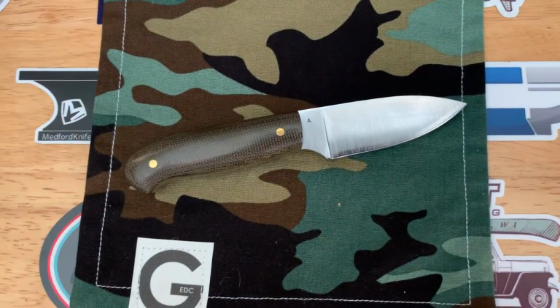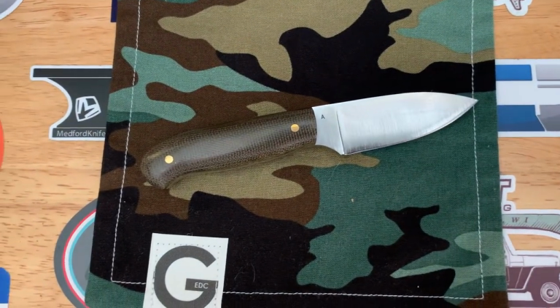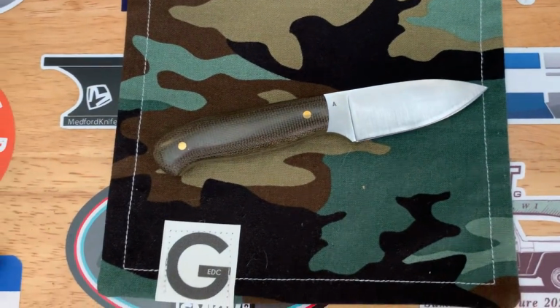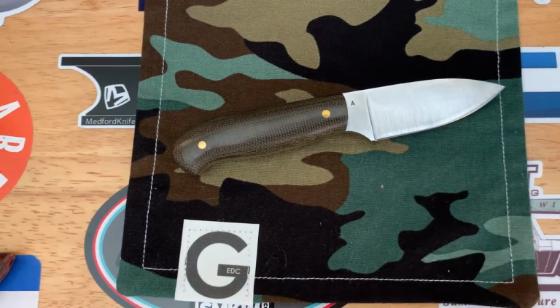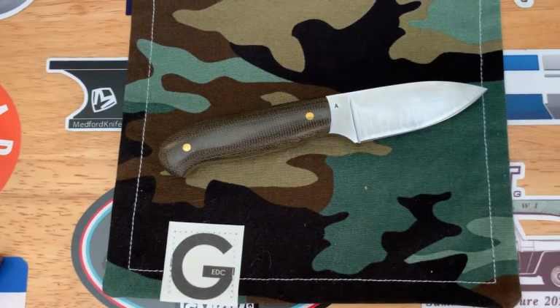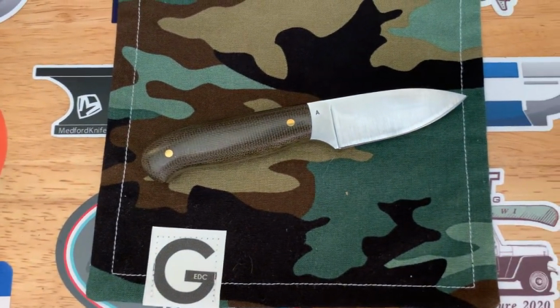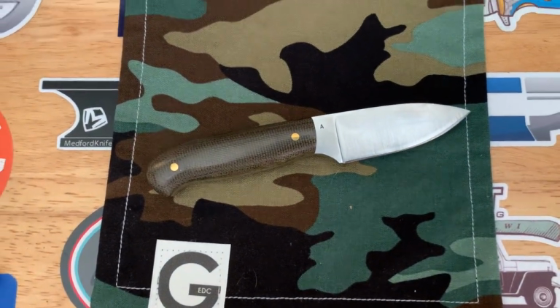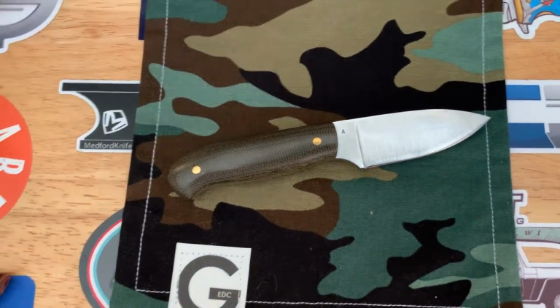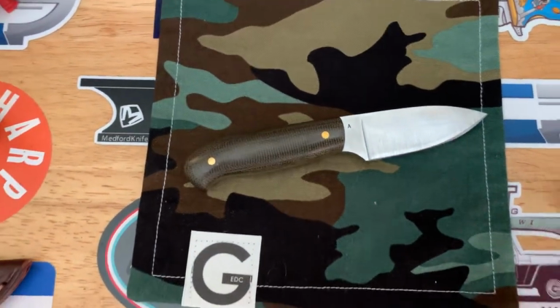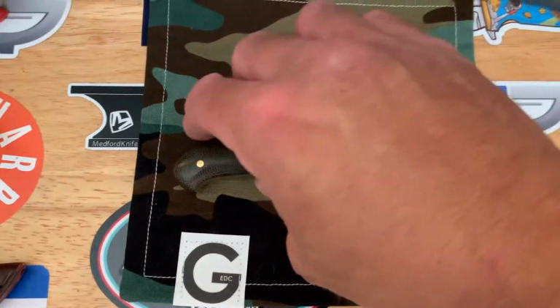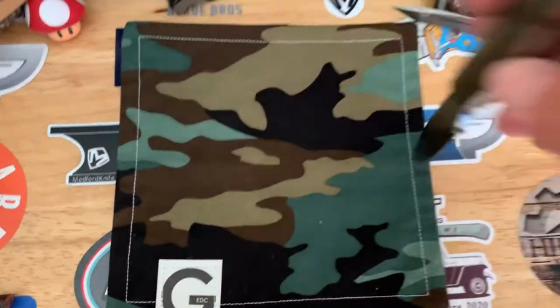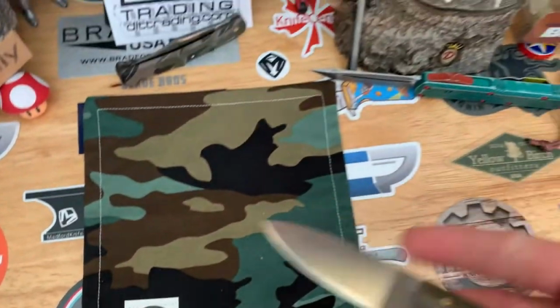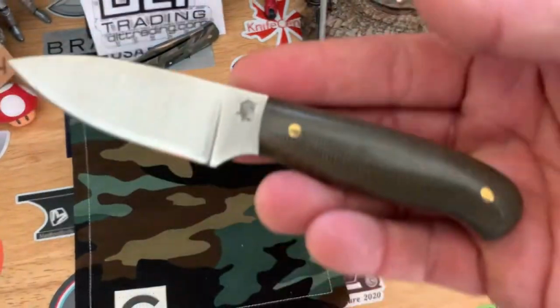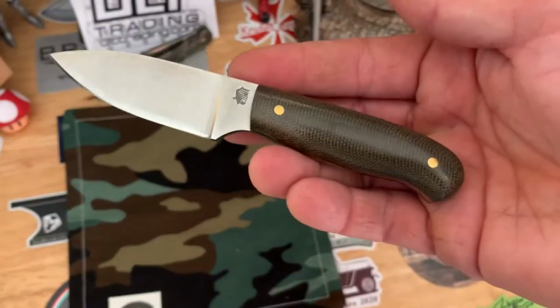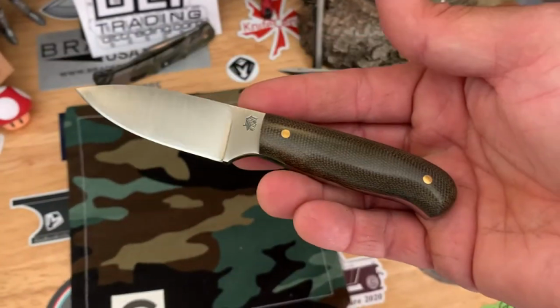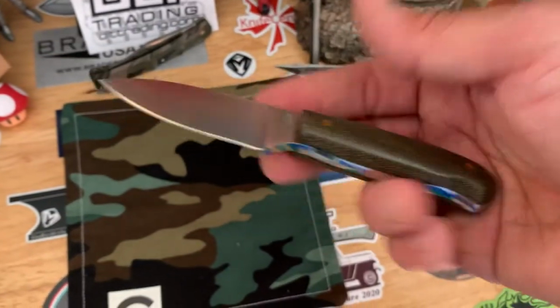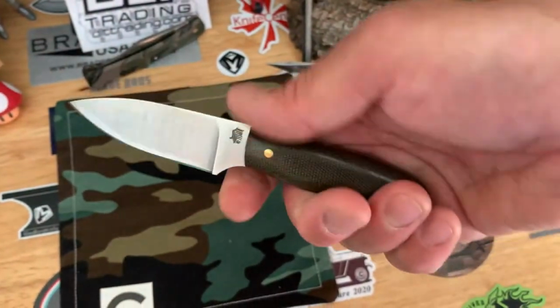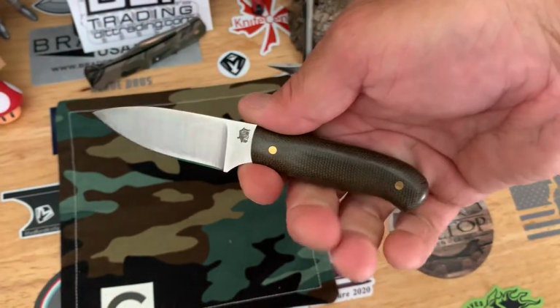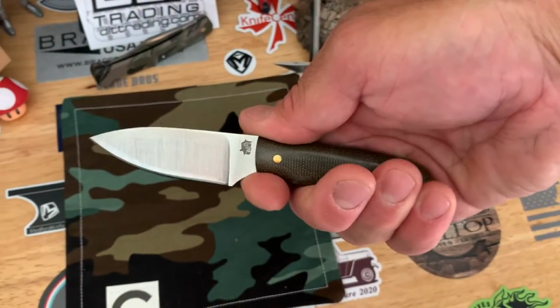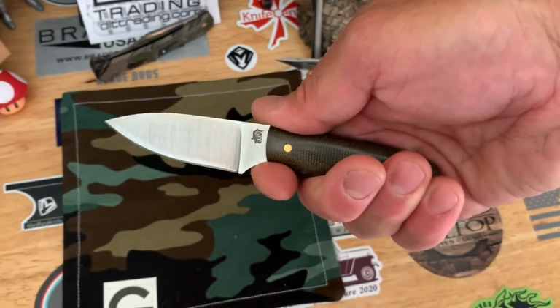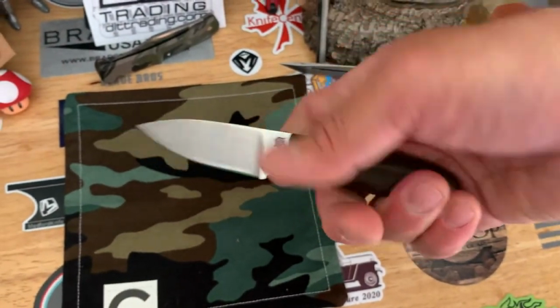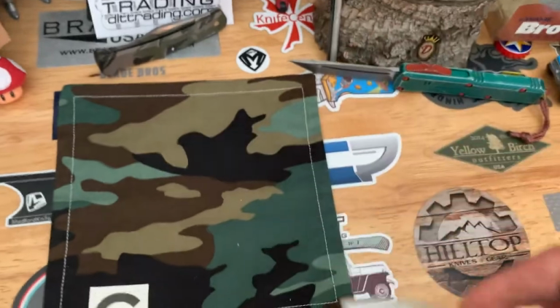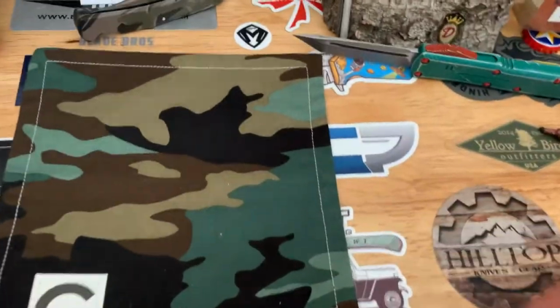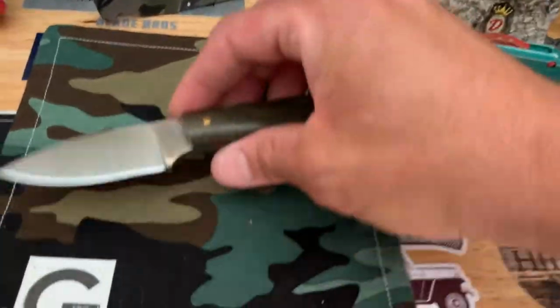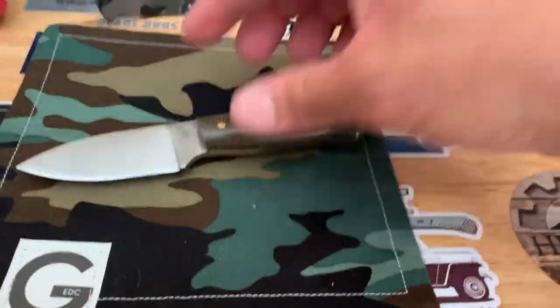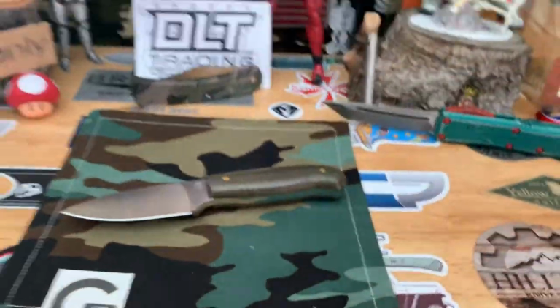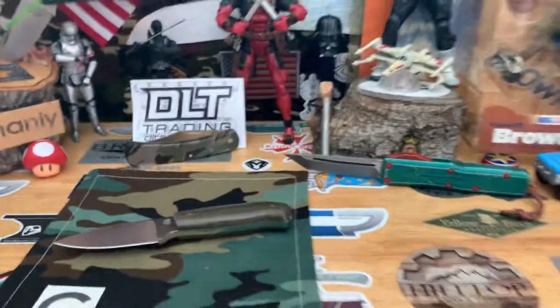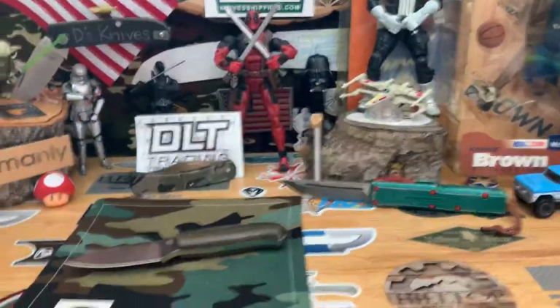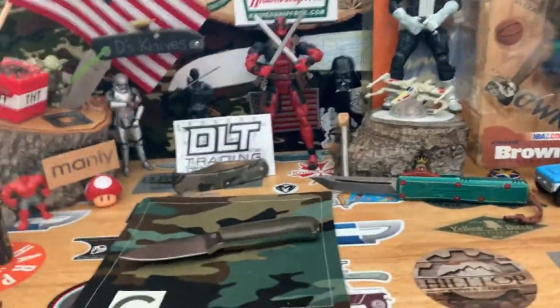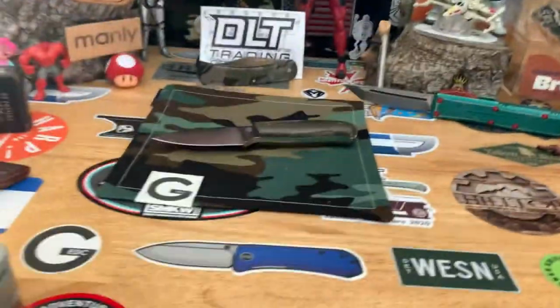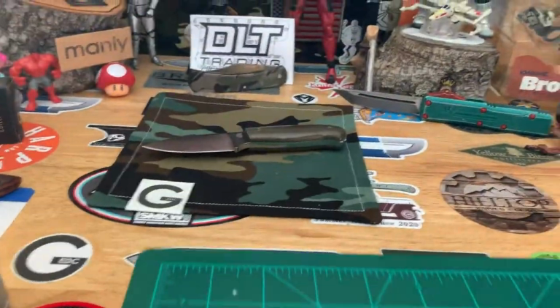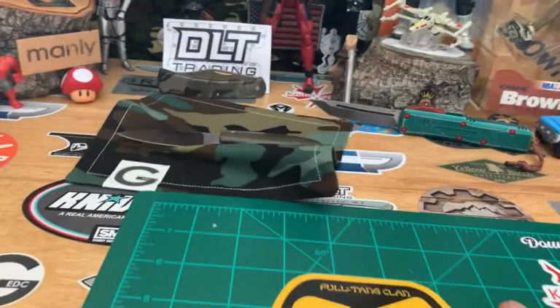Really sweet, kind of that nice green. Check it in hand — really nice. Let's put it down here and get this measured up.